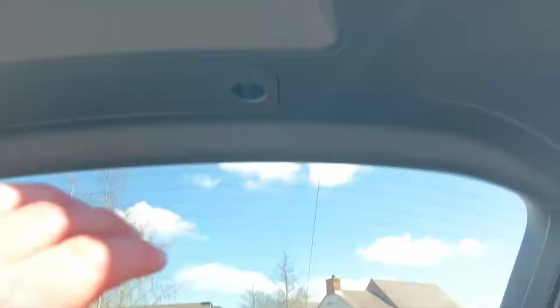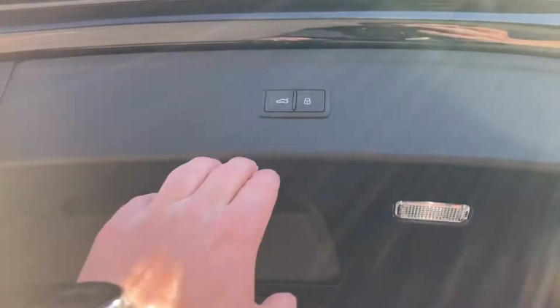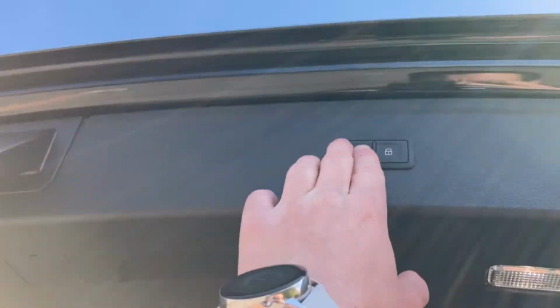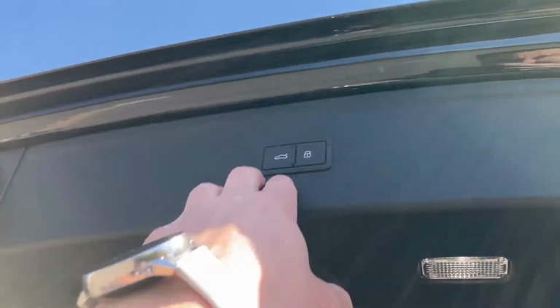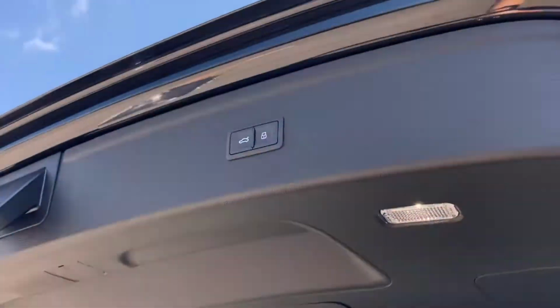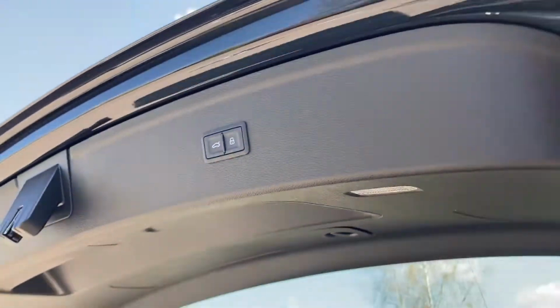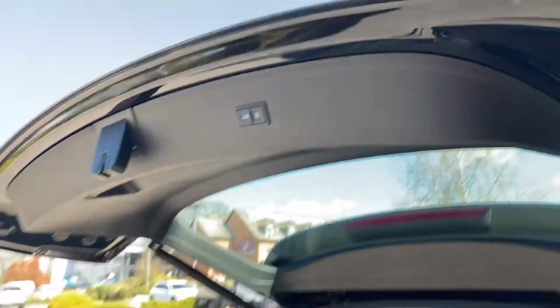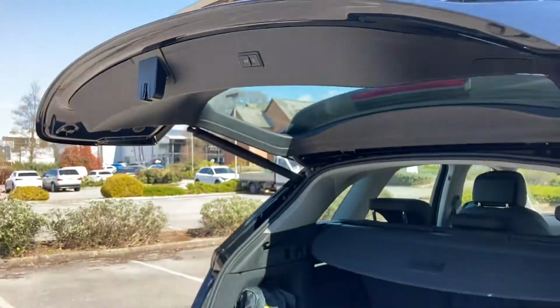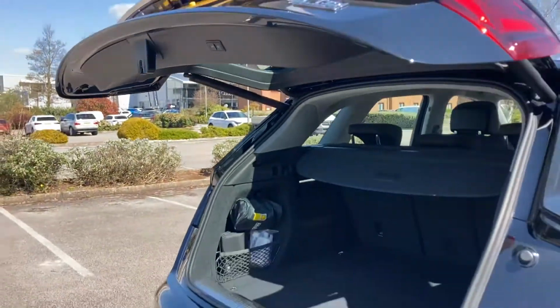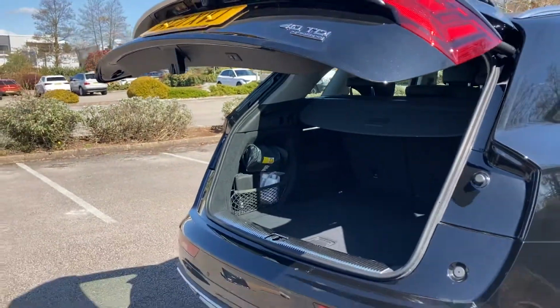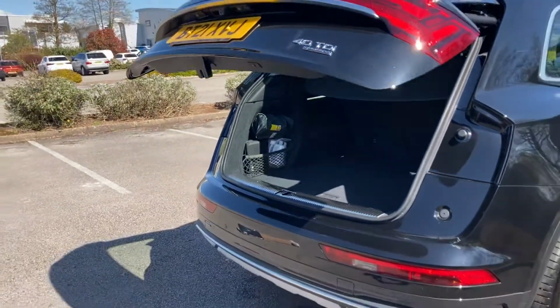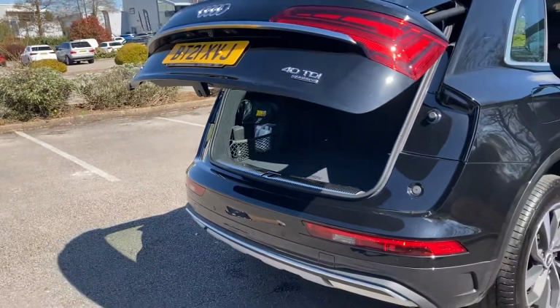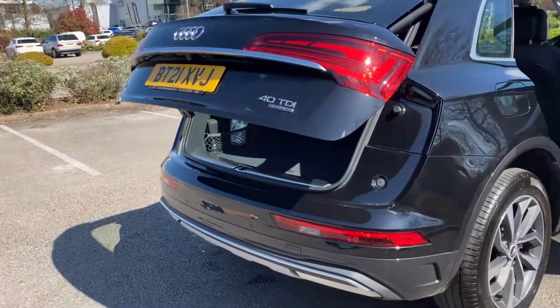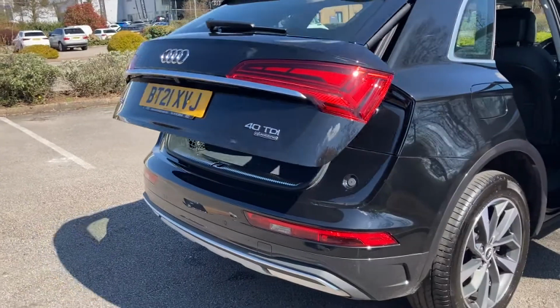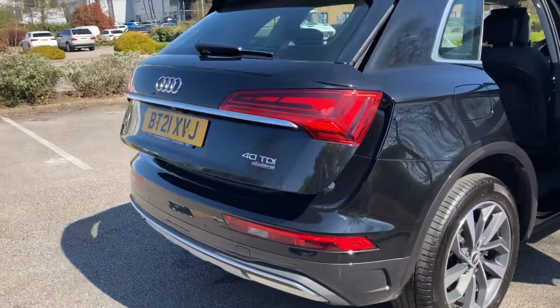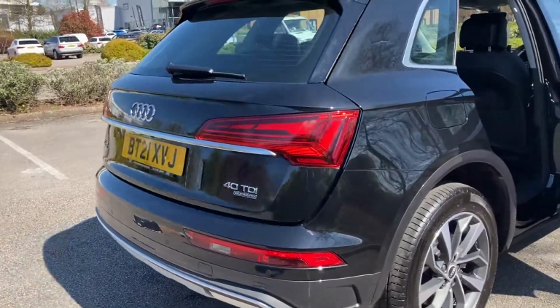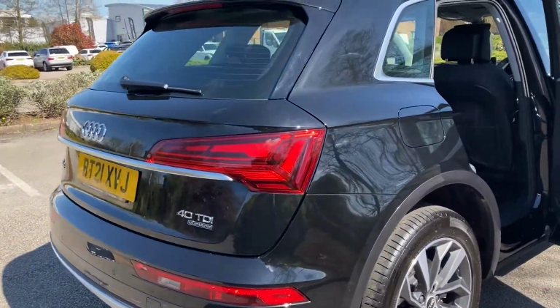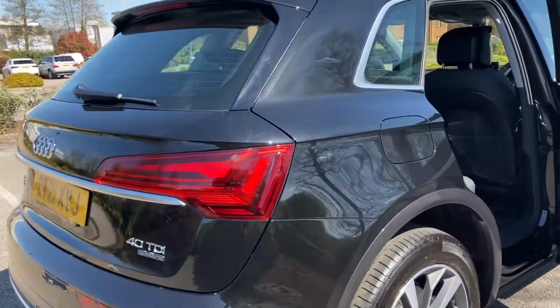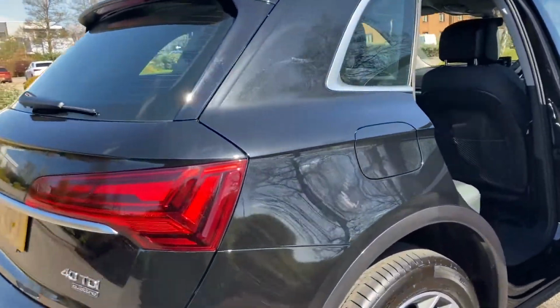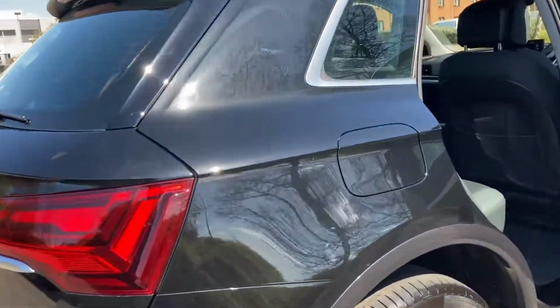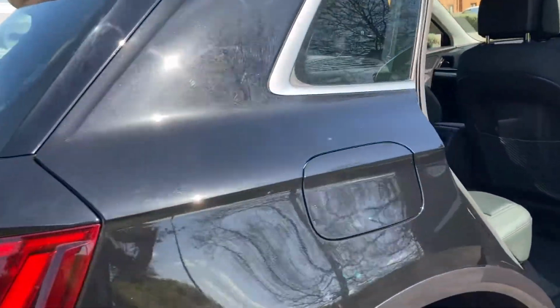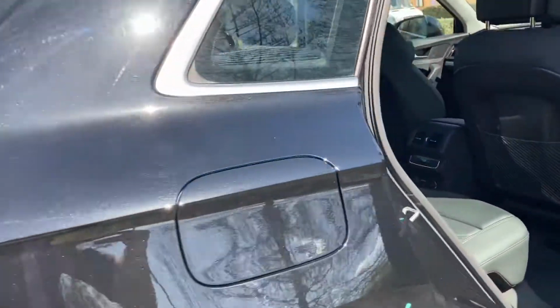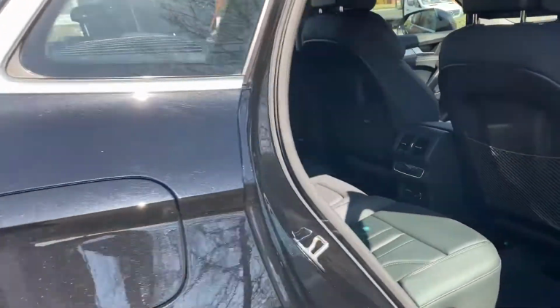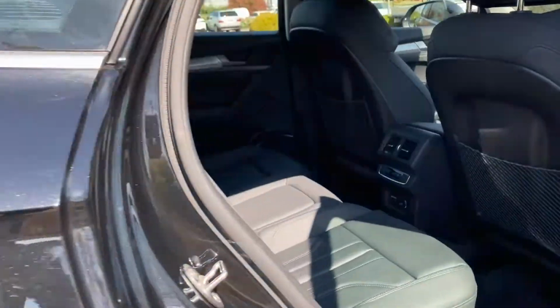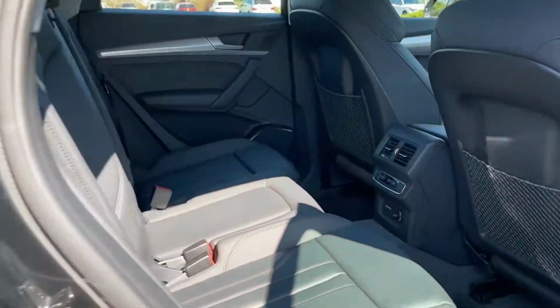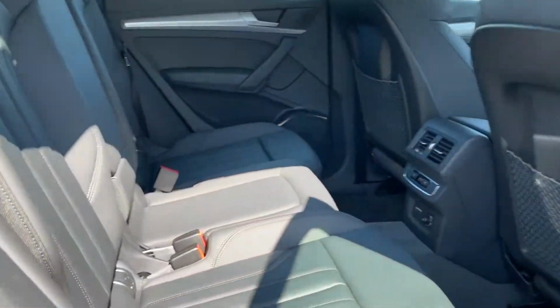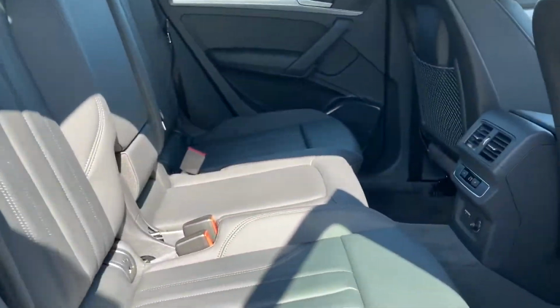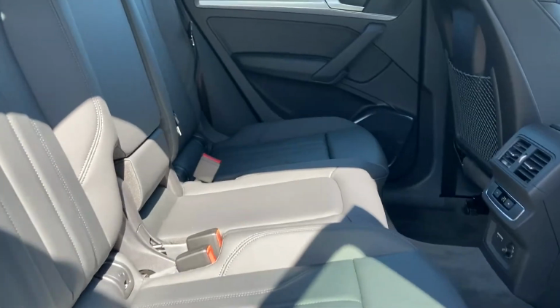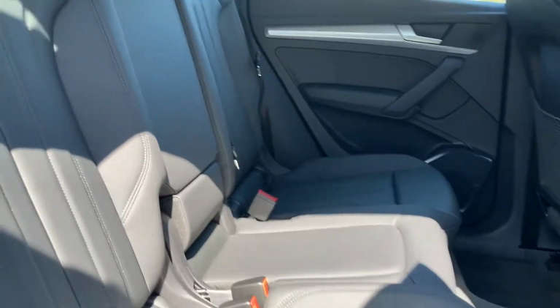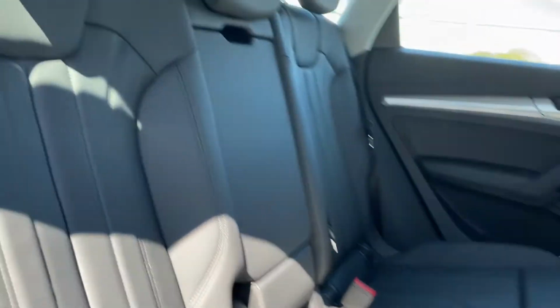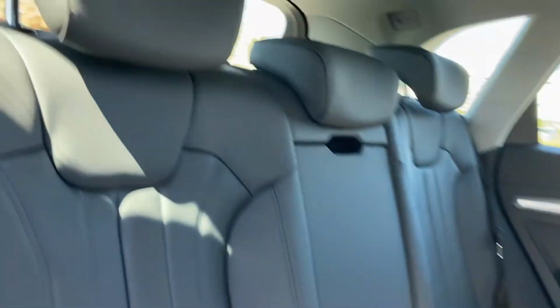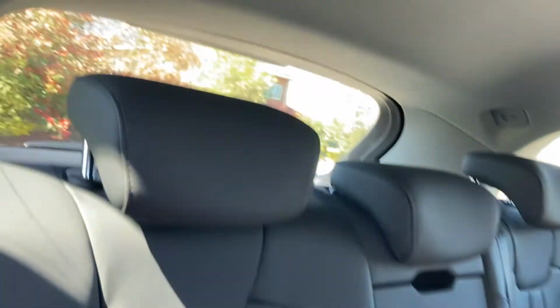Just close the tailgate — hit the button and it will close it for you. This car also comes with 12 months warranty and 12 months roadside assistance. Just take a look at all this space in this vehicle.